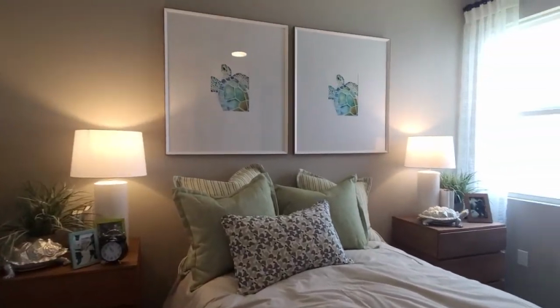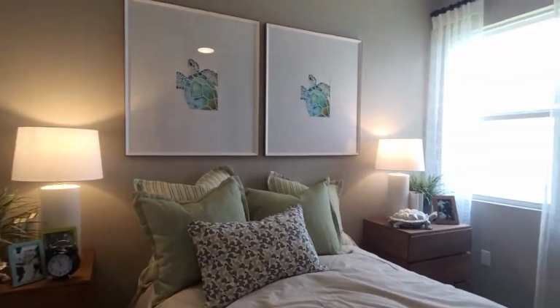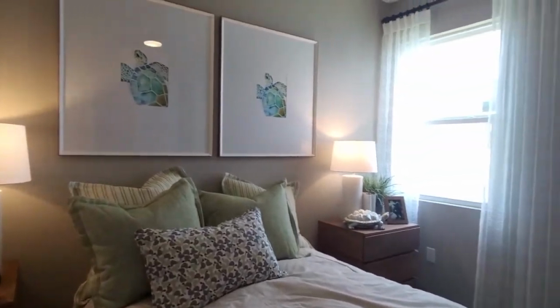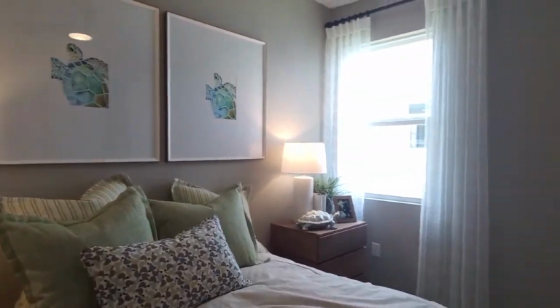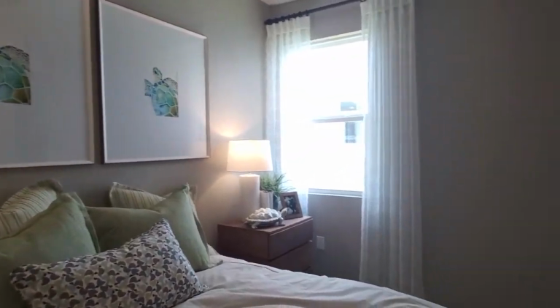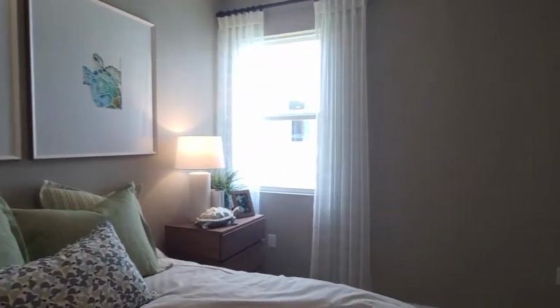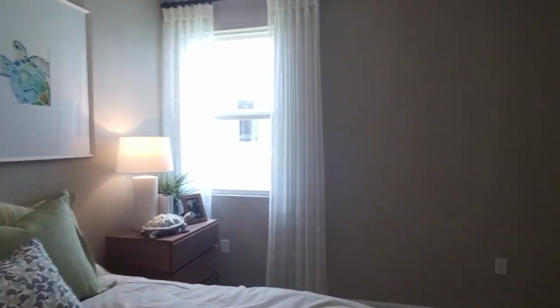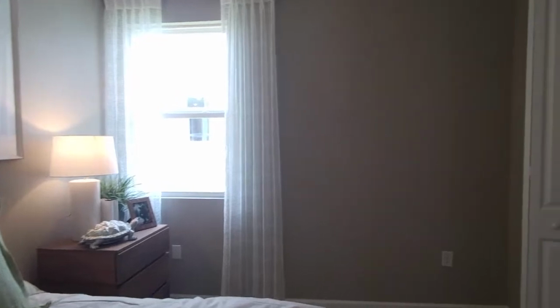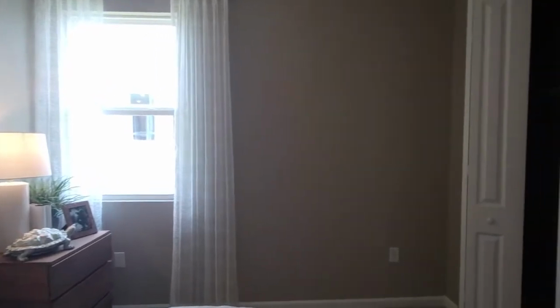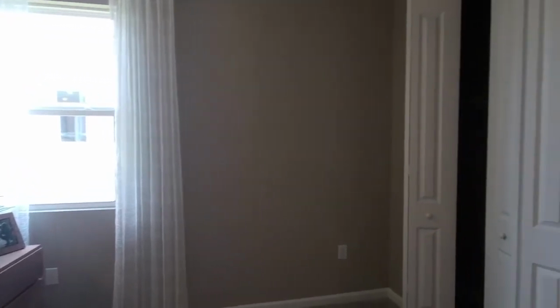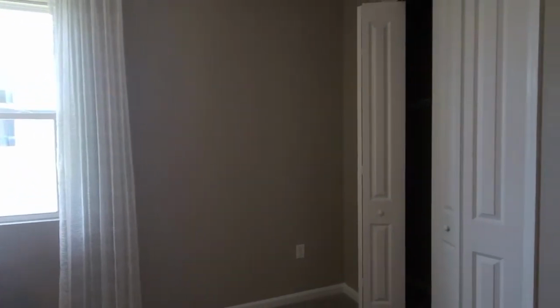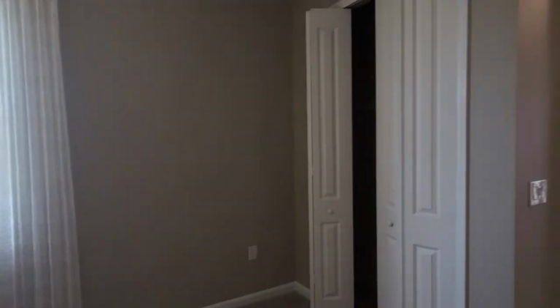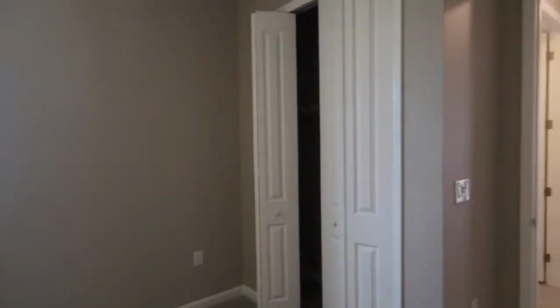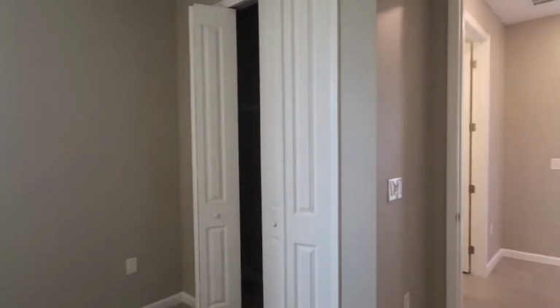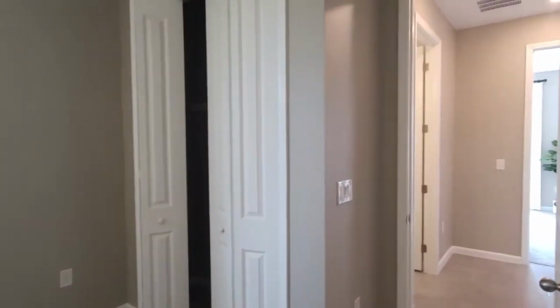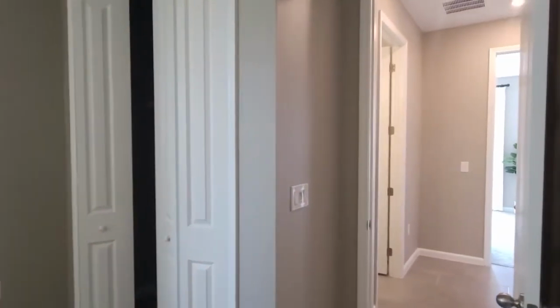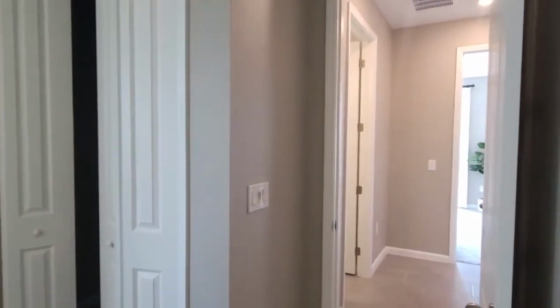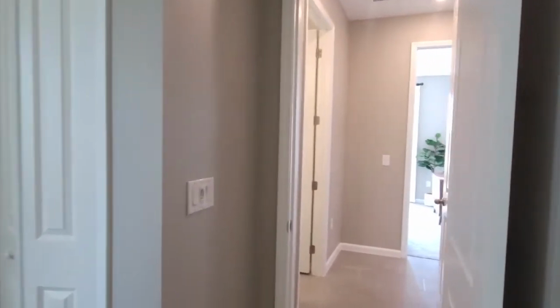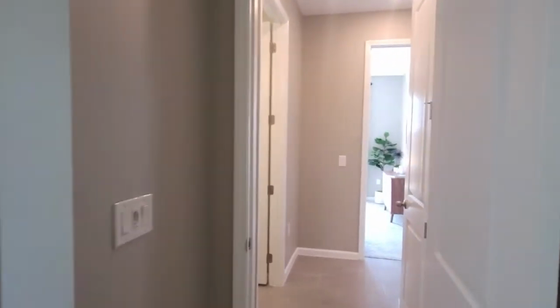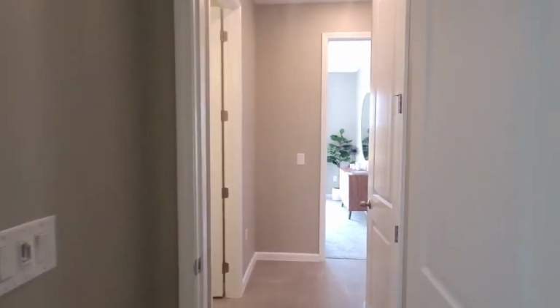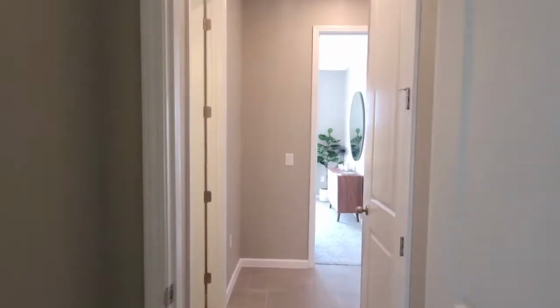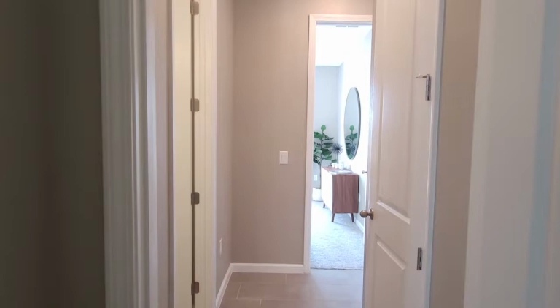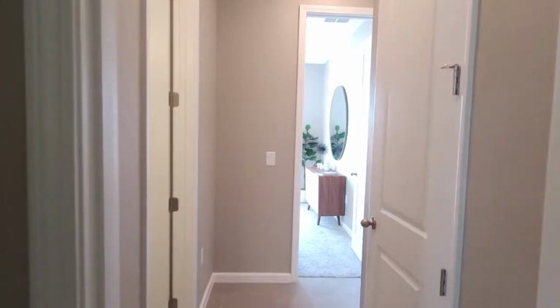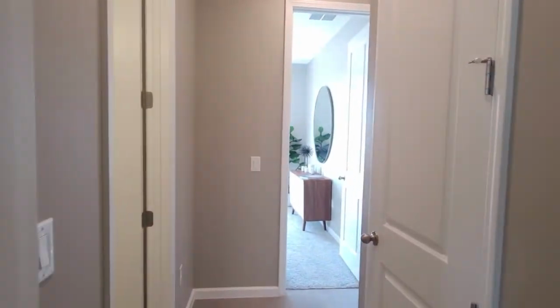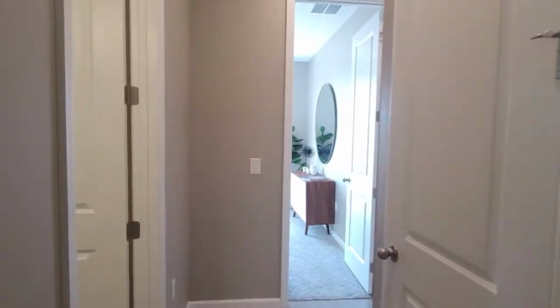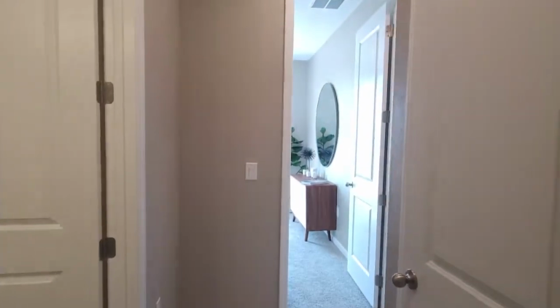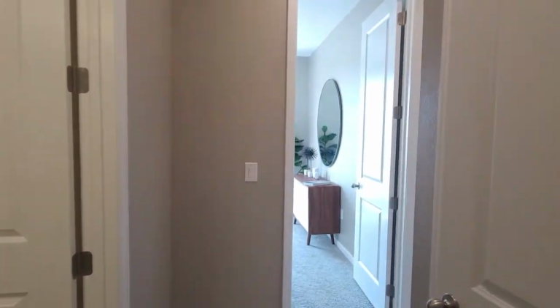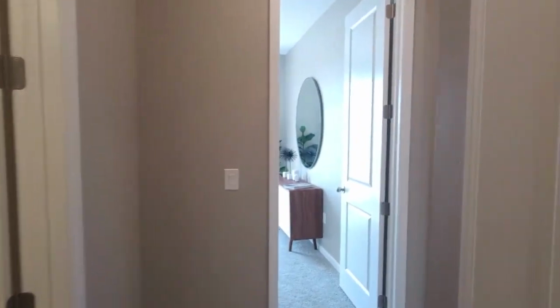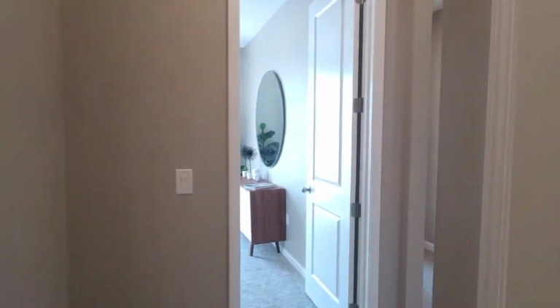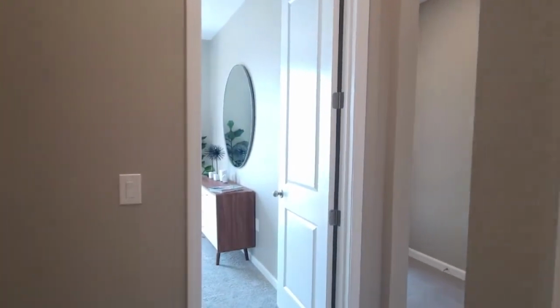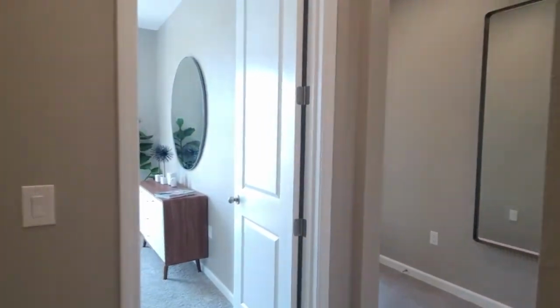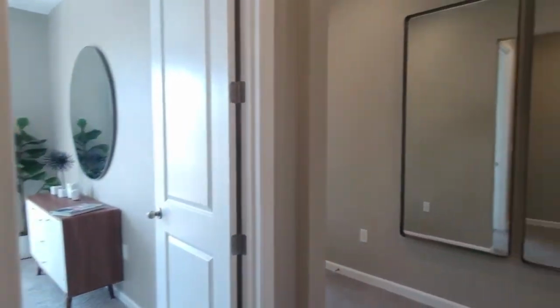Right here in the second bedroom — the Slate model doesn't waste time. Let's check out the rest.